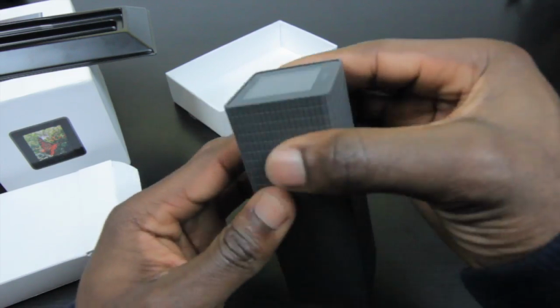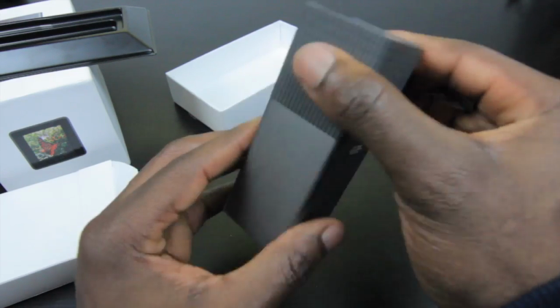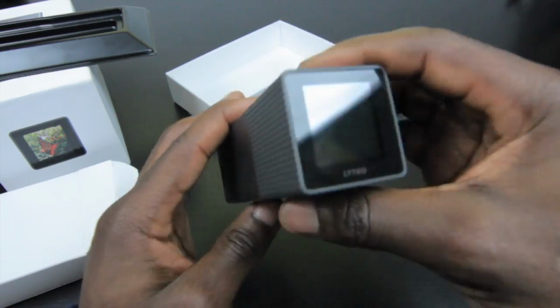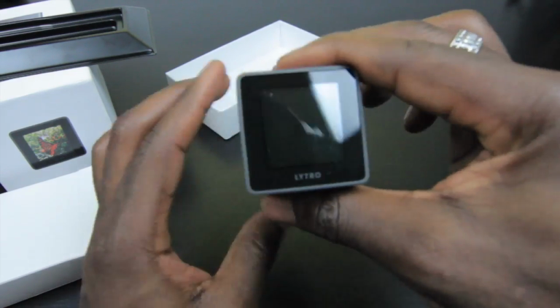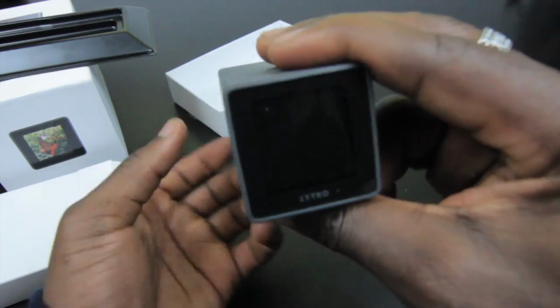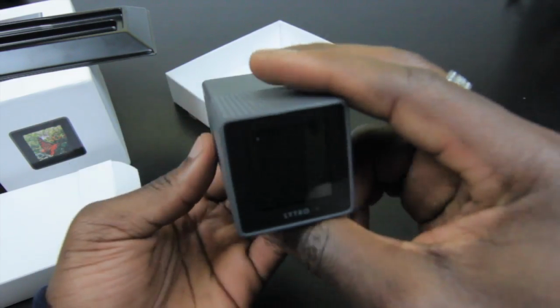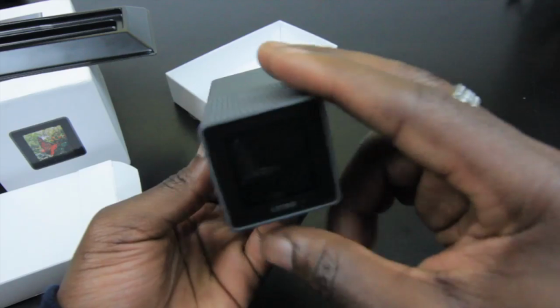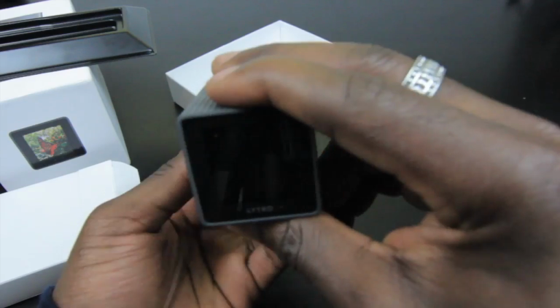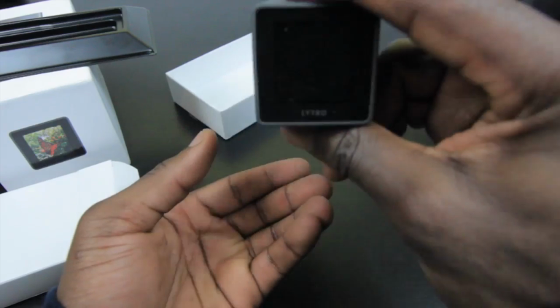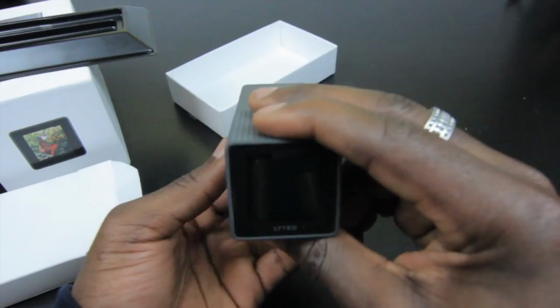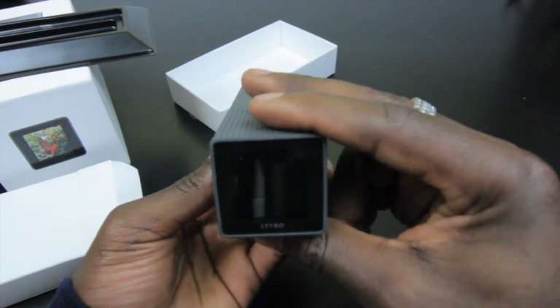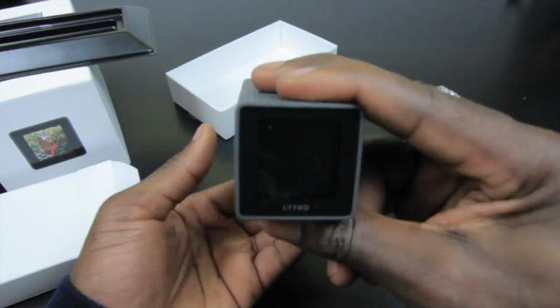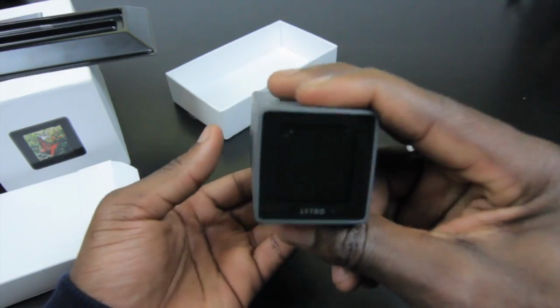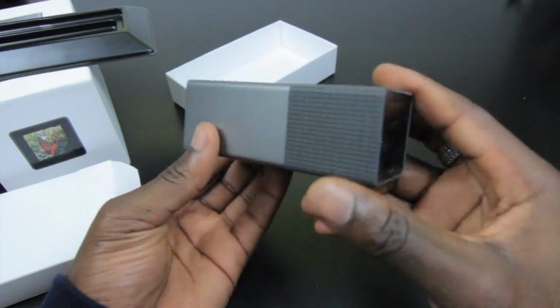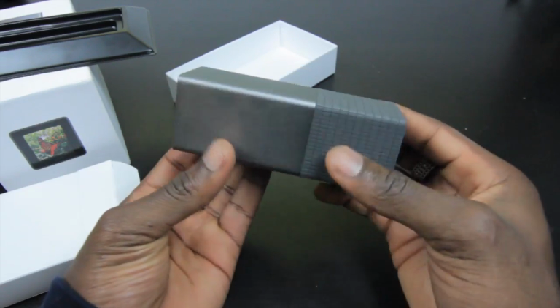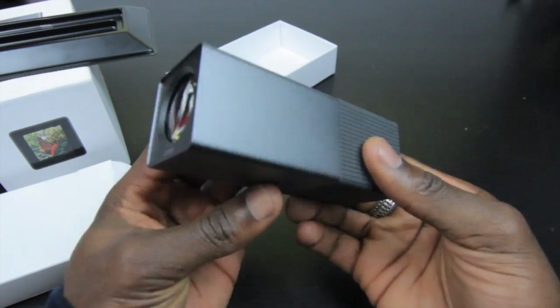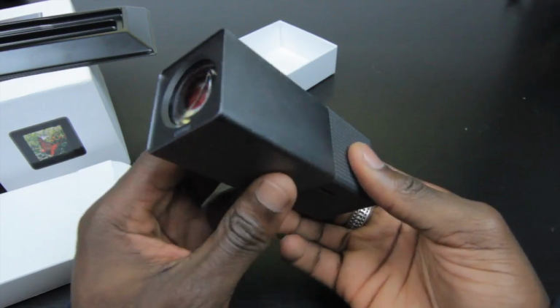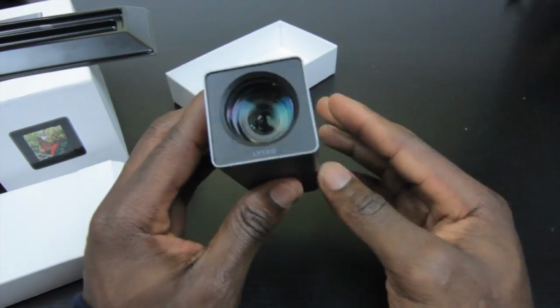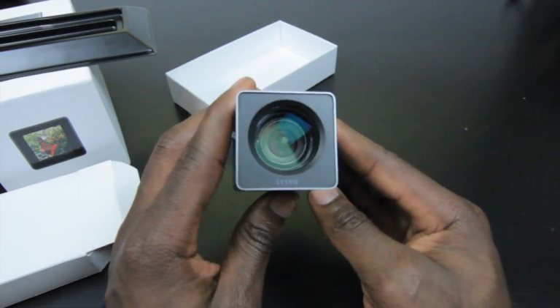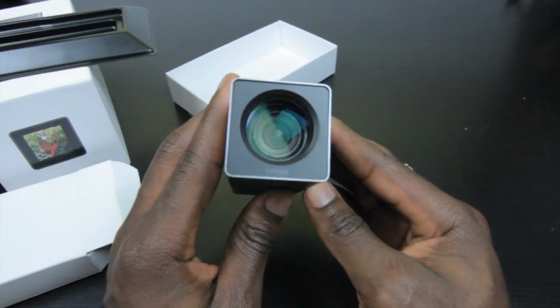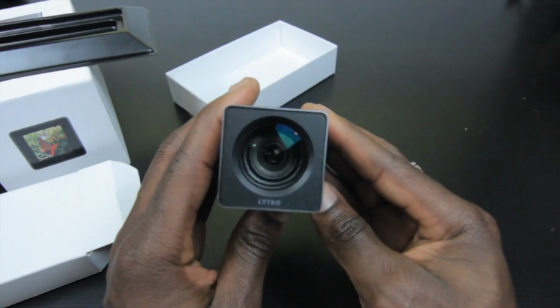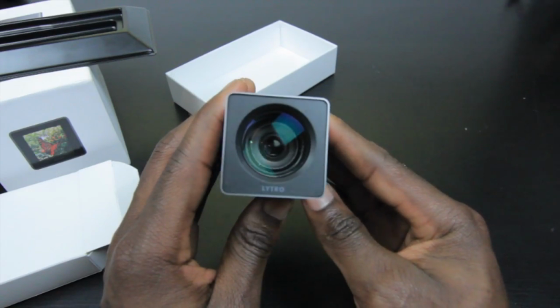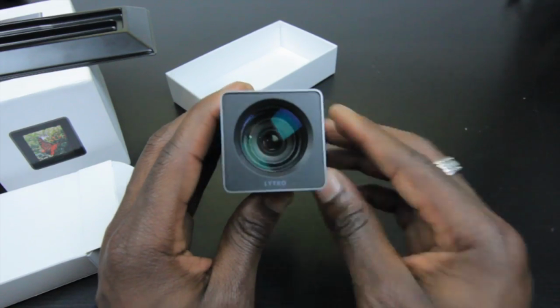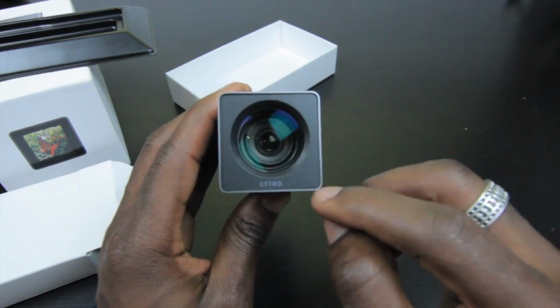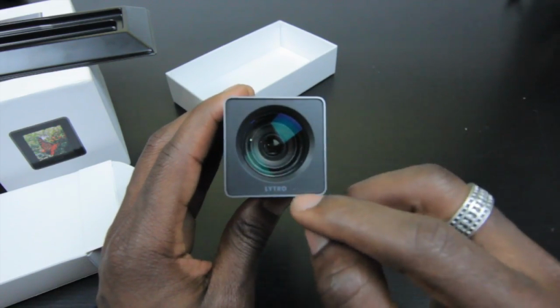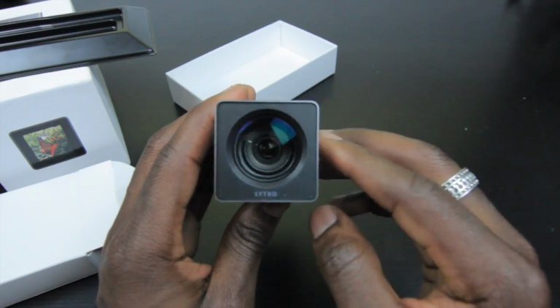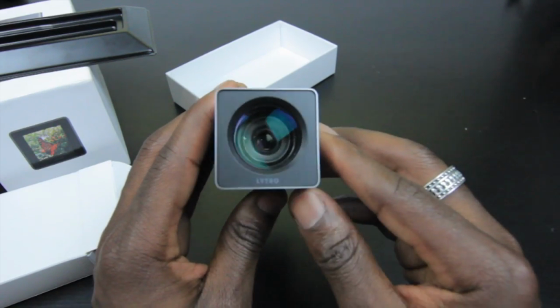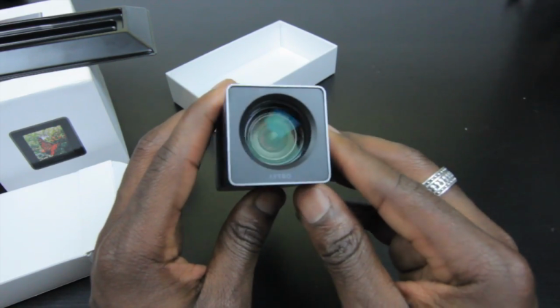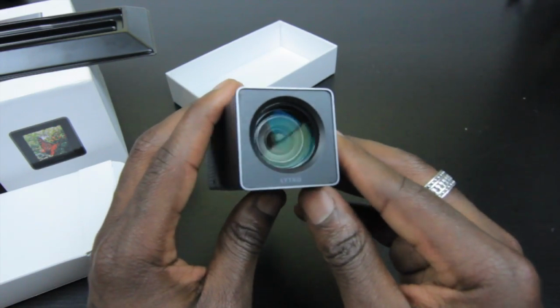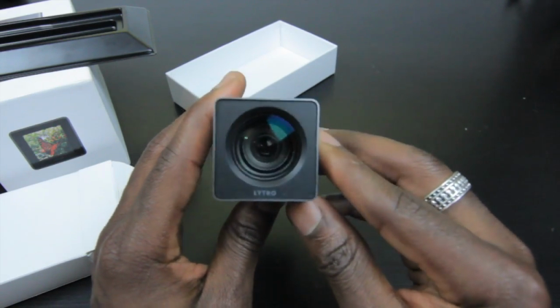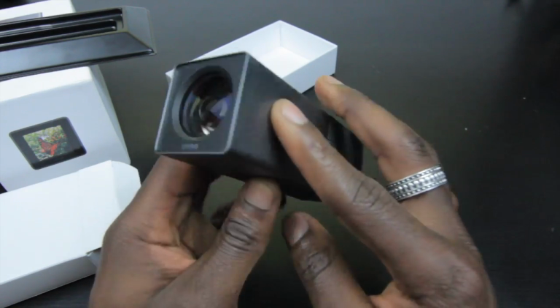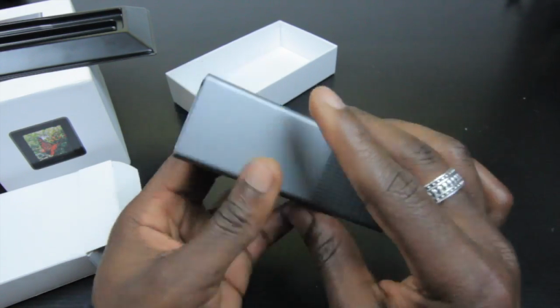This silicon here allows for a perfect grip so when you're taking photos you get a nice hold on the camera. Let's take a look at the lens itself — you can see the Lytro logo there and the big lens right in front.